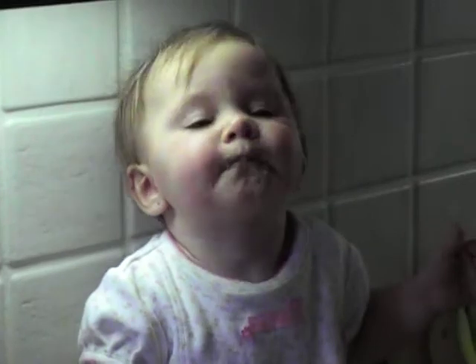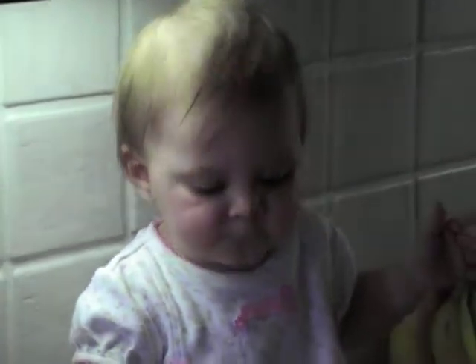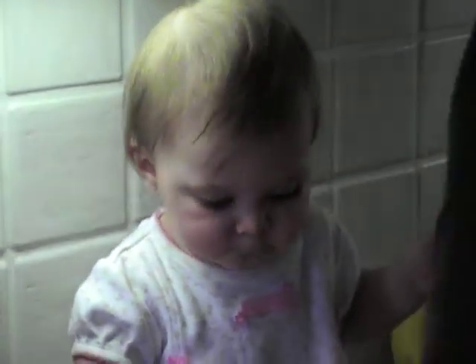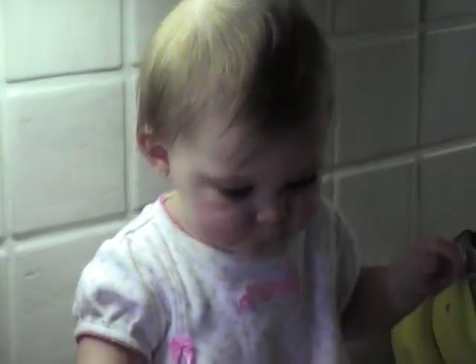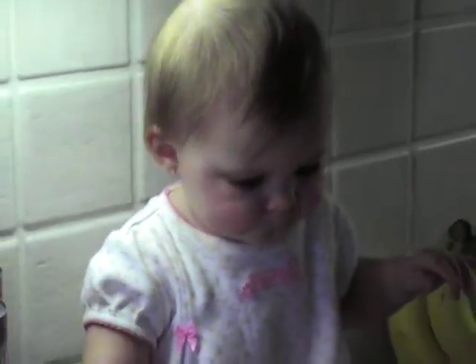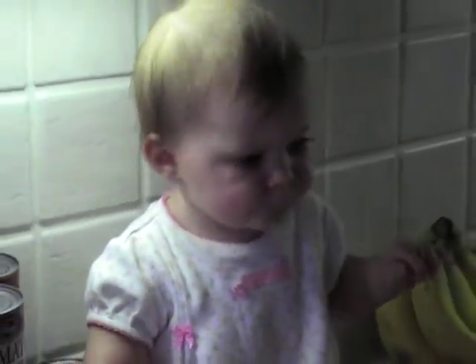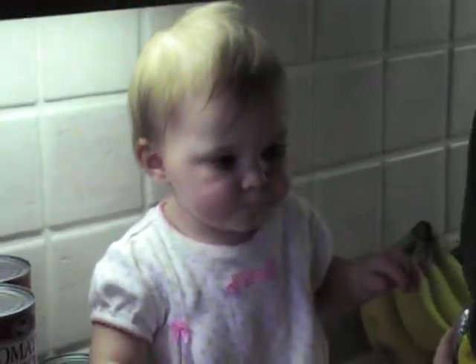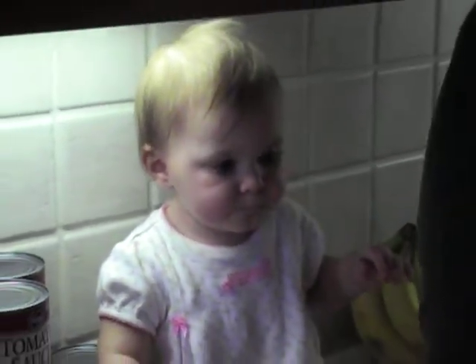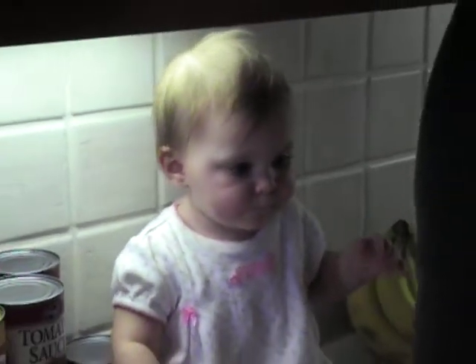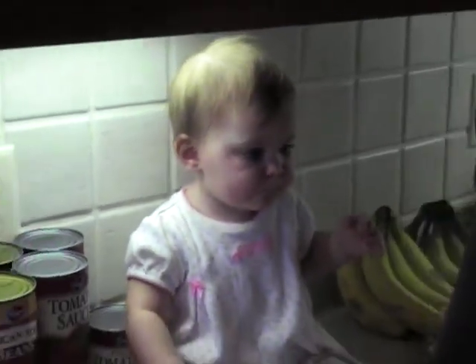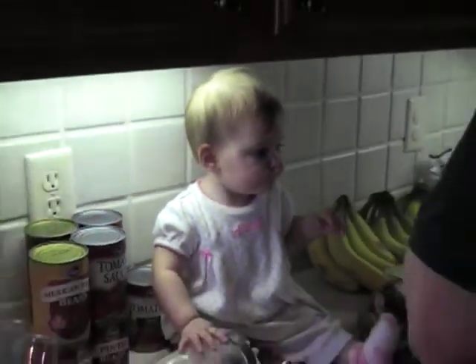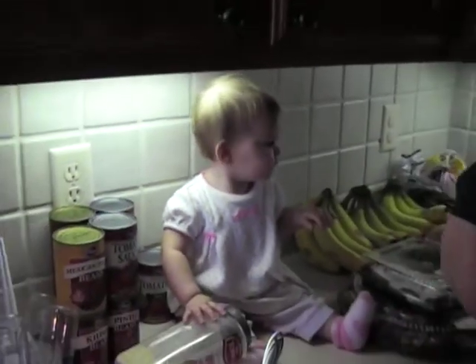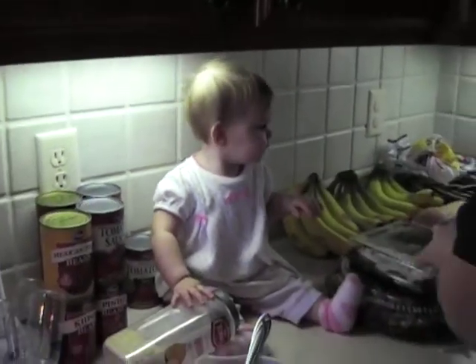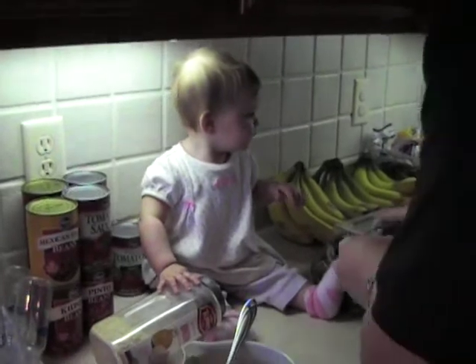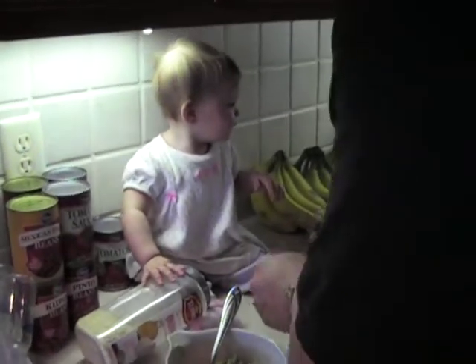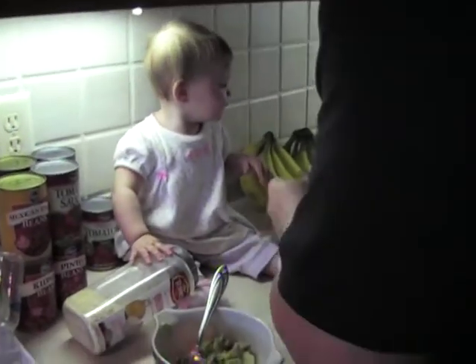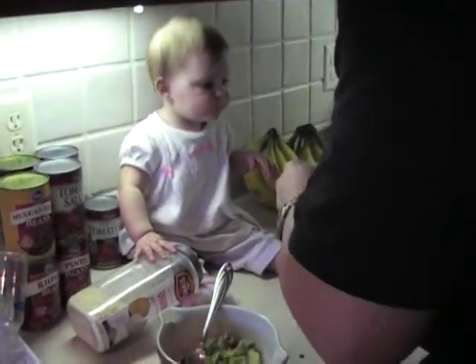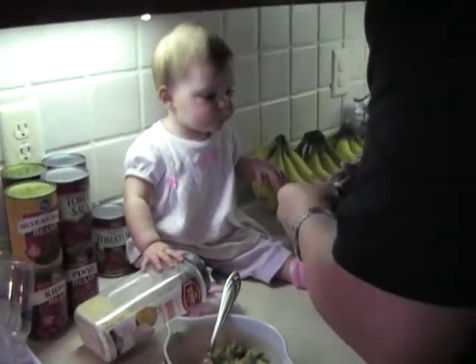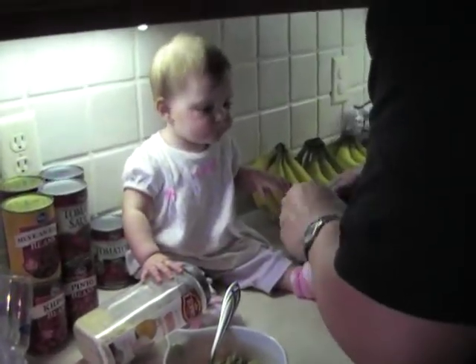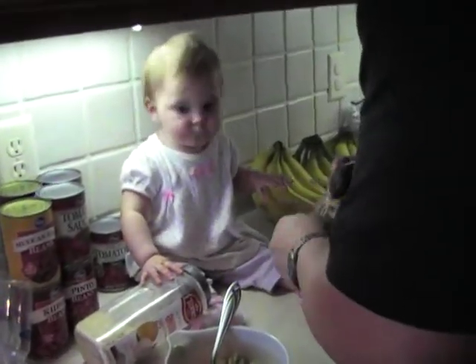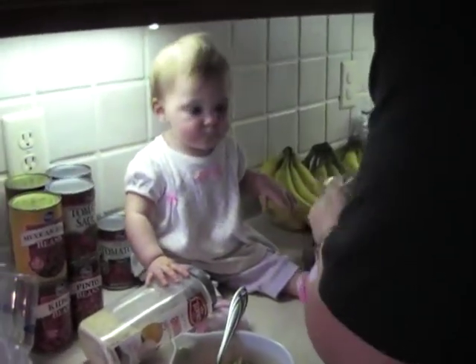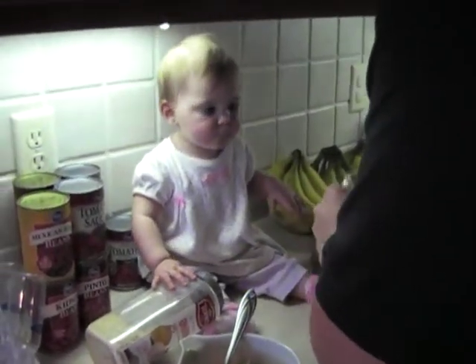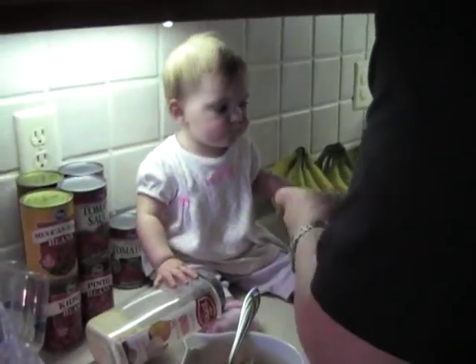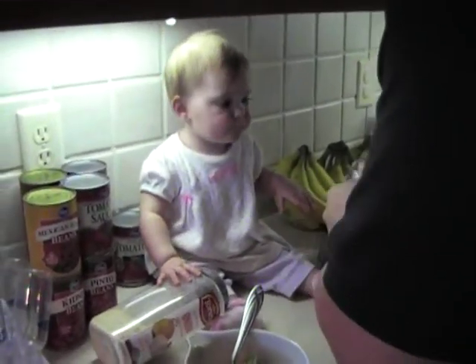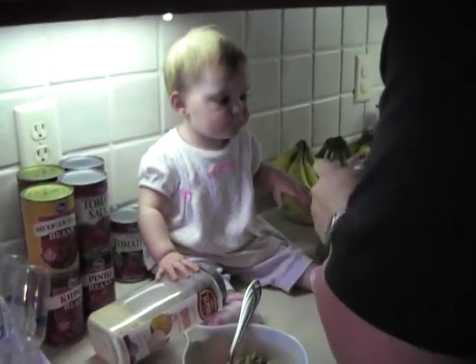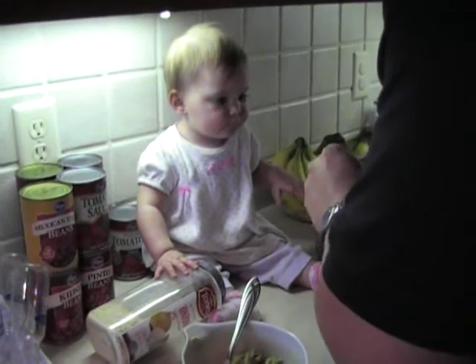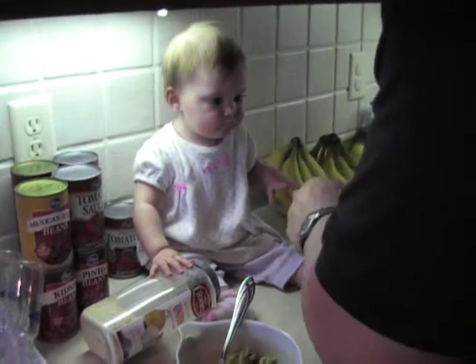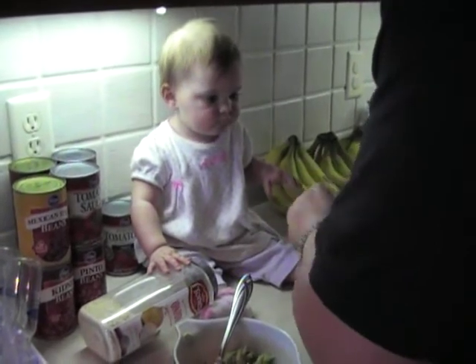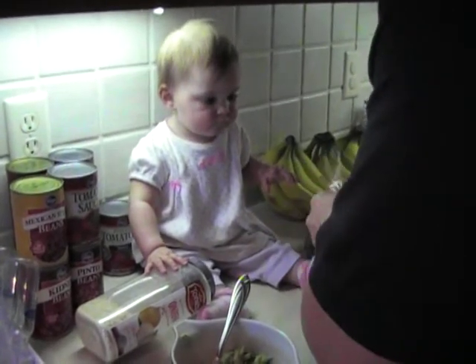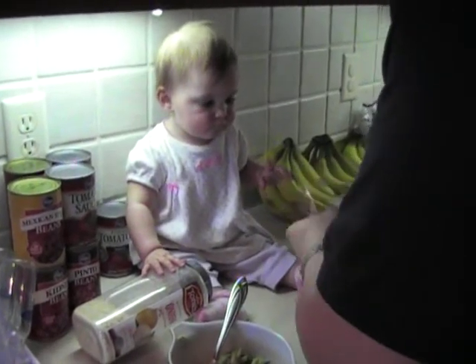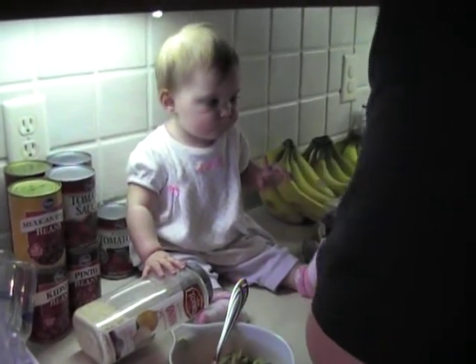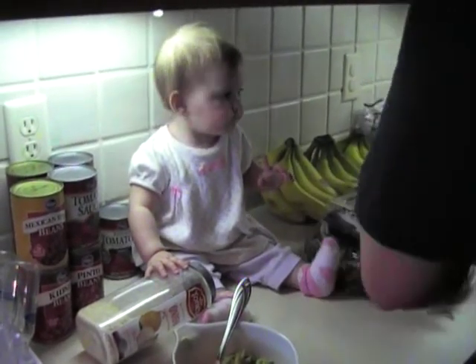We'll give you some when I'm done making it. It tastes better when there's salt and lime and... salt and lime and tomatoes and onions. Tequila! Tequila!